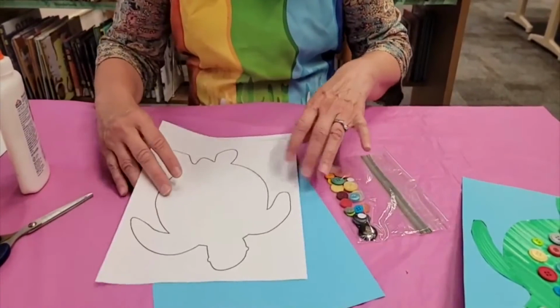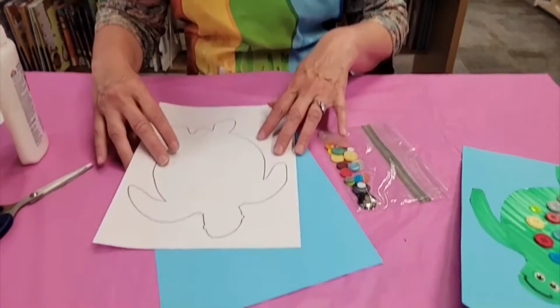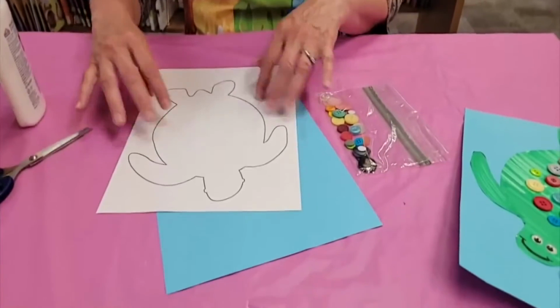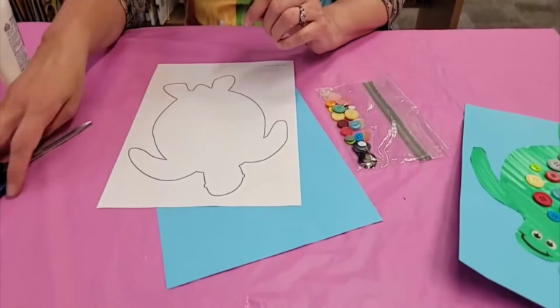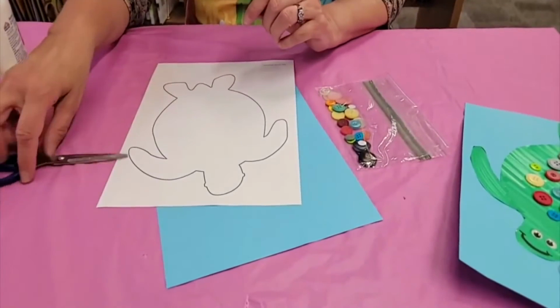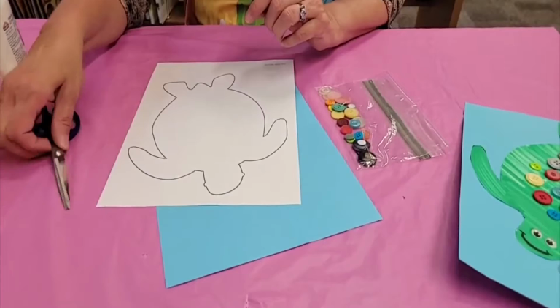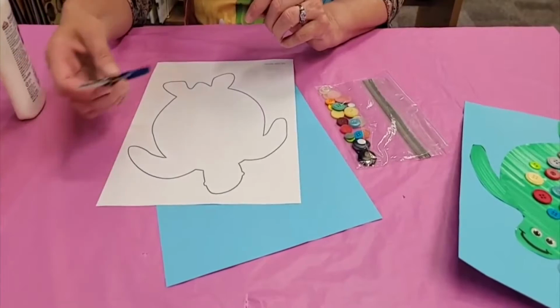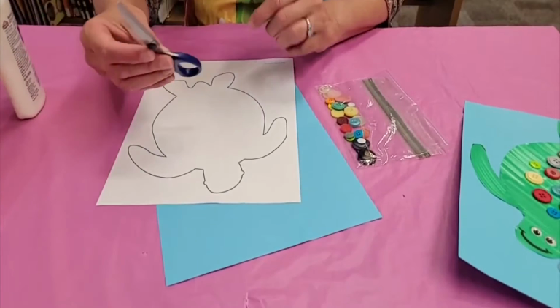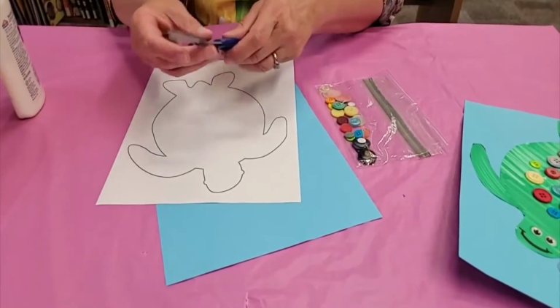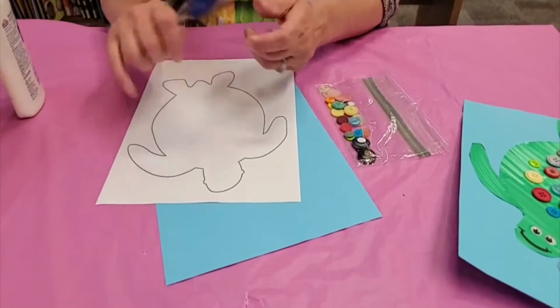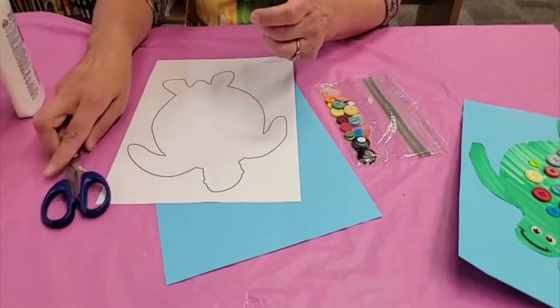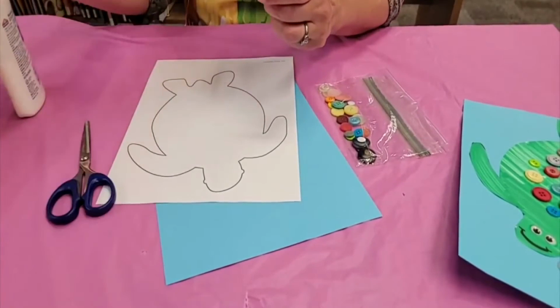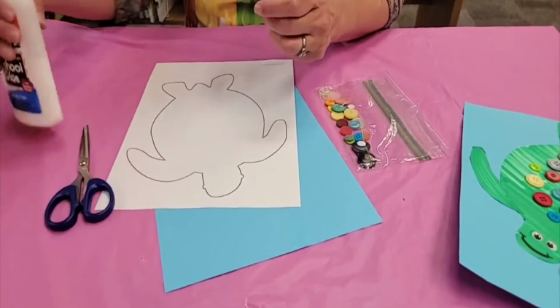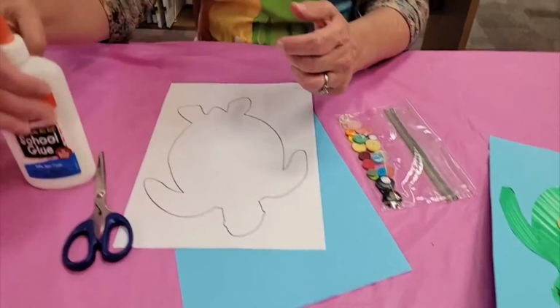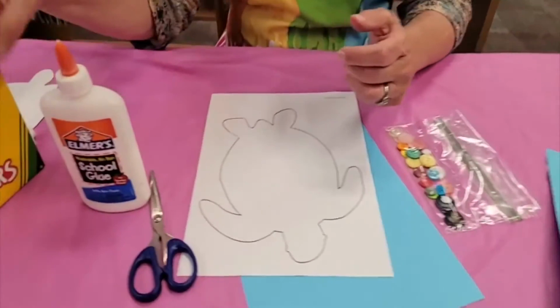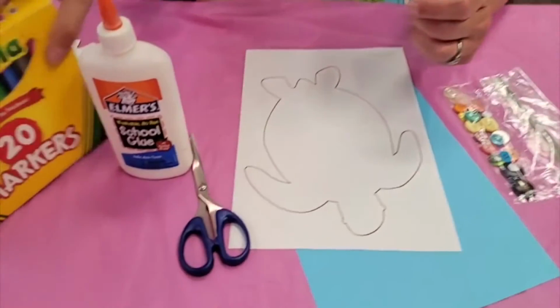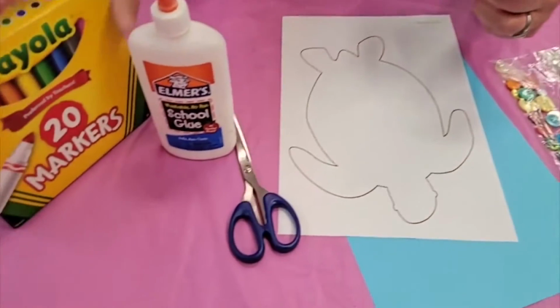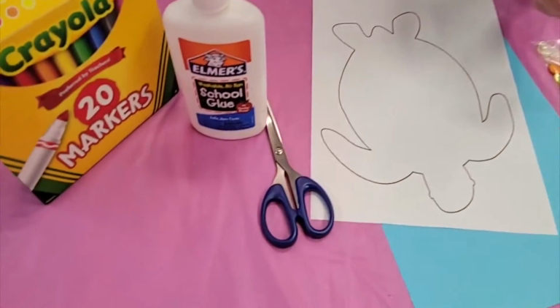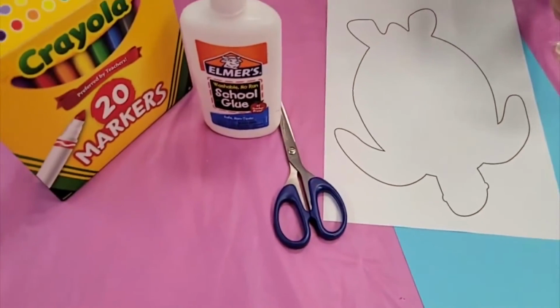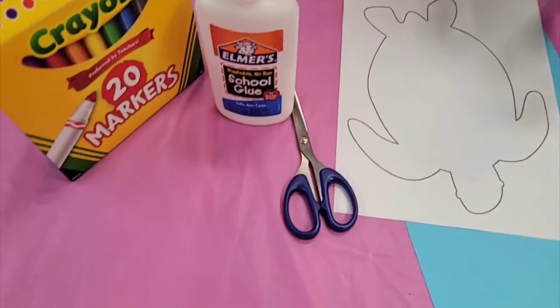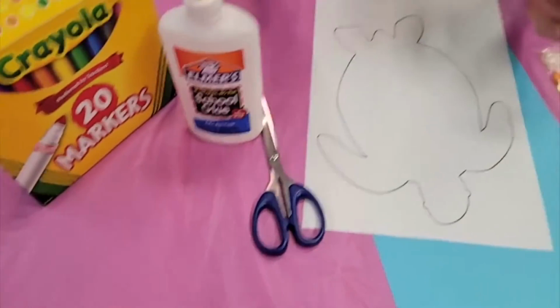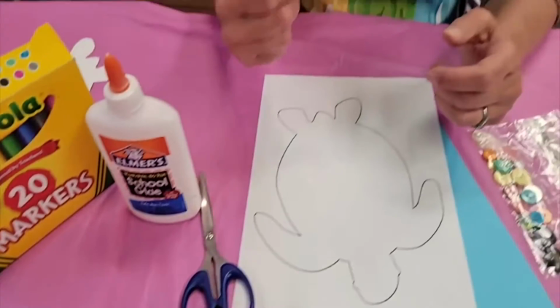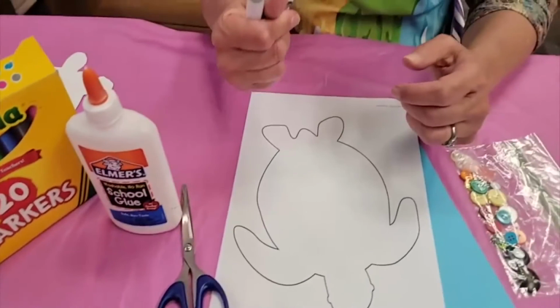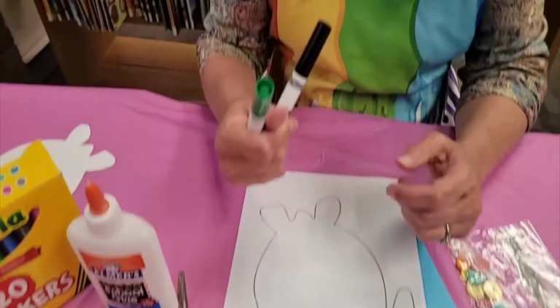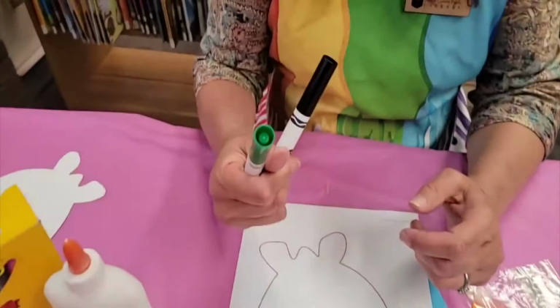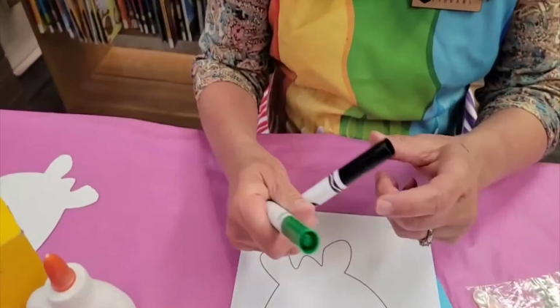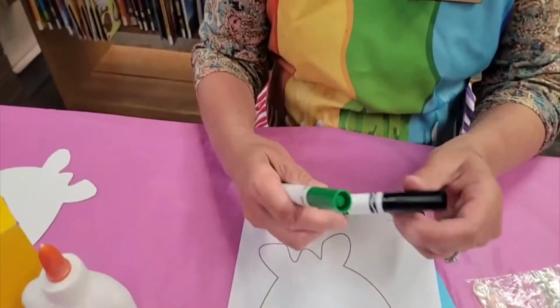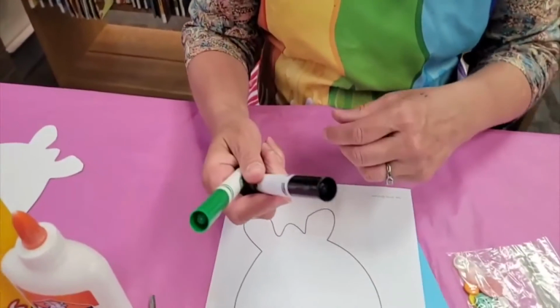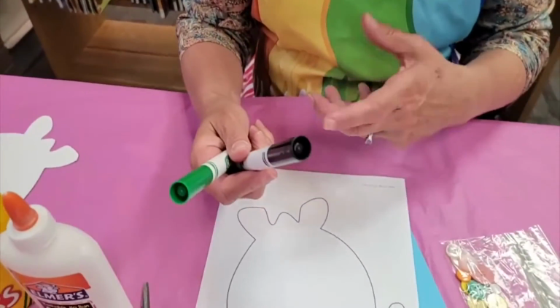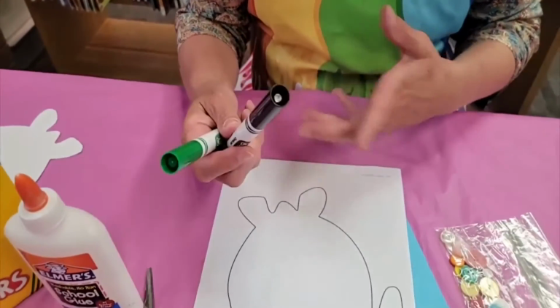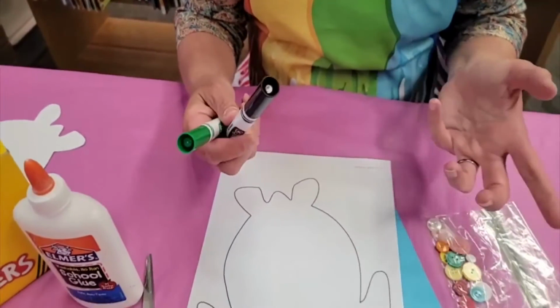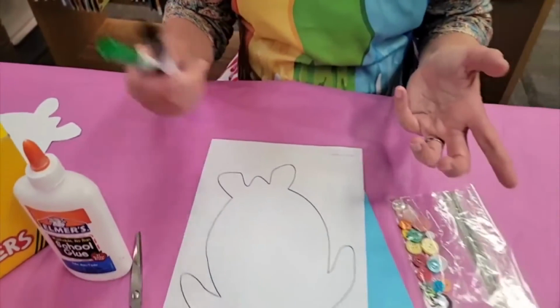The only things you're going to need to supply from home are a pair of scissors, some glue, and some markers. Really all you need is a good juicy green marker and maybe a black one to draw on the face.